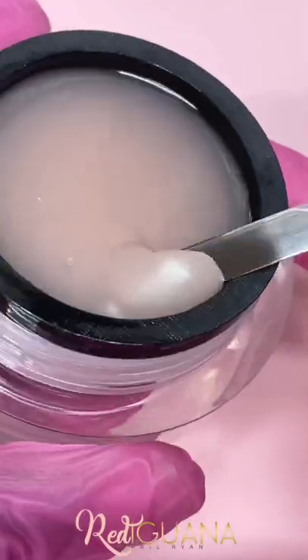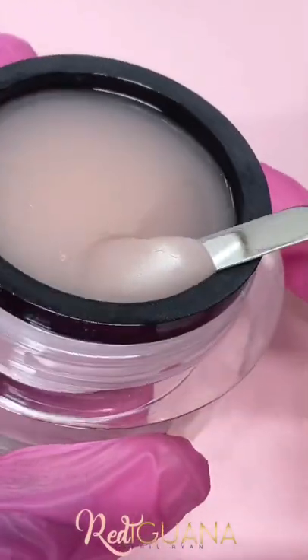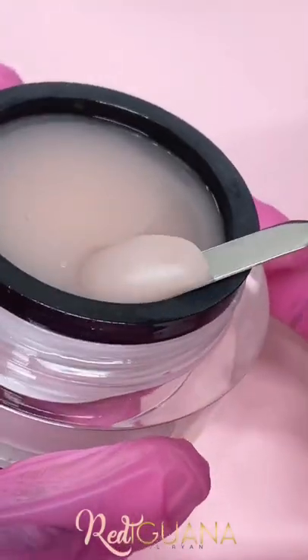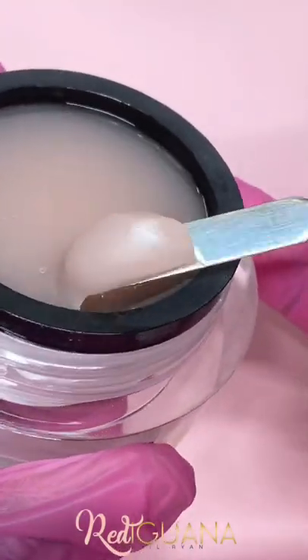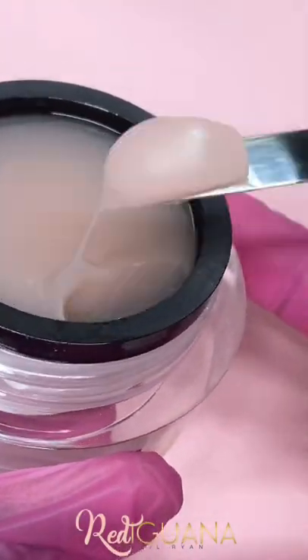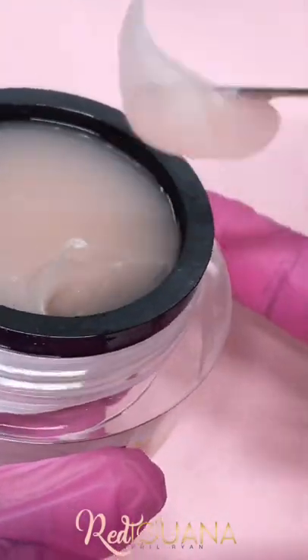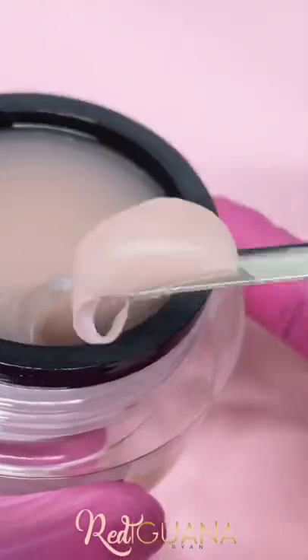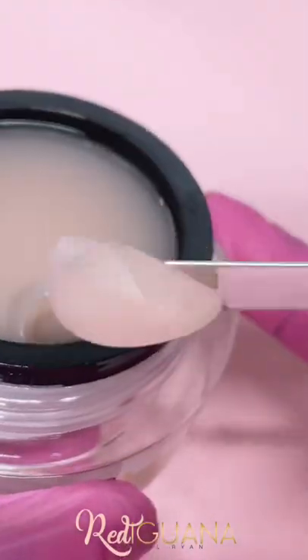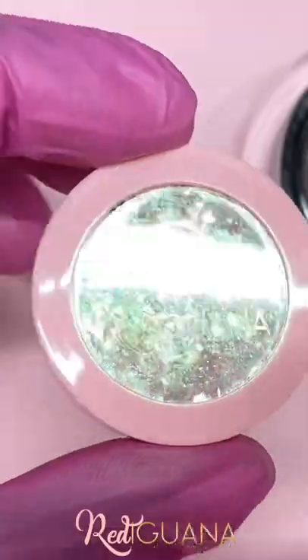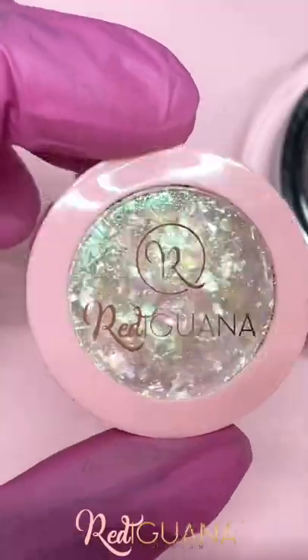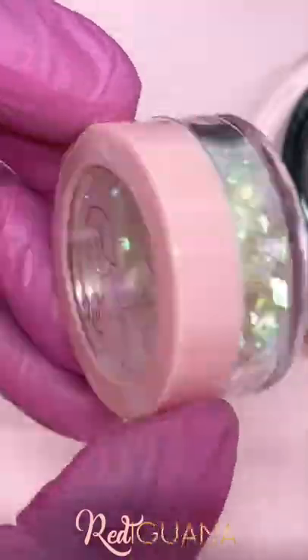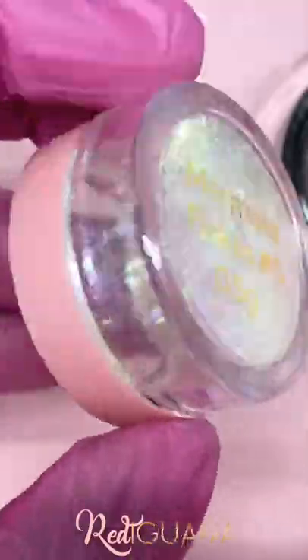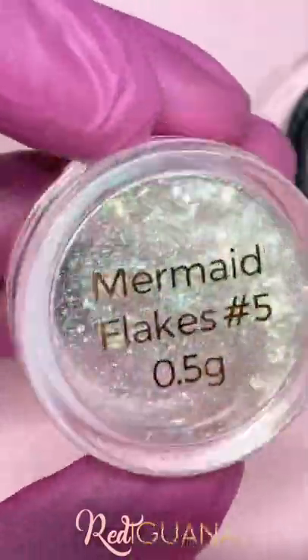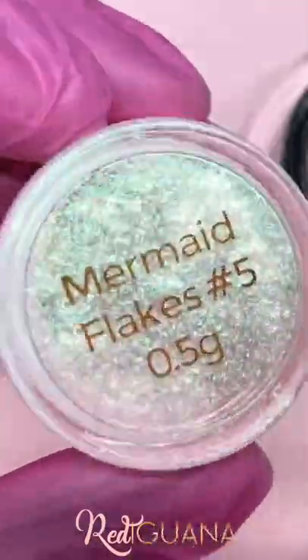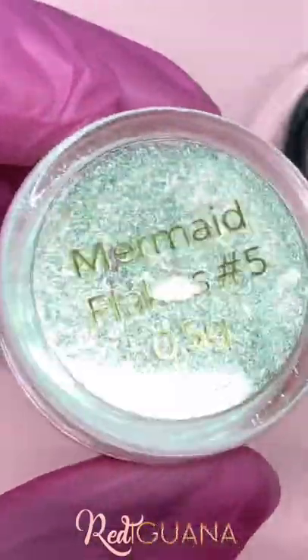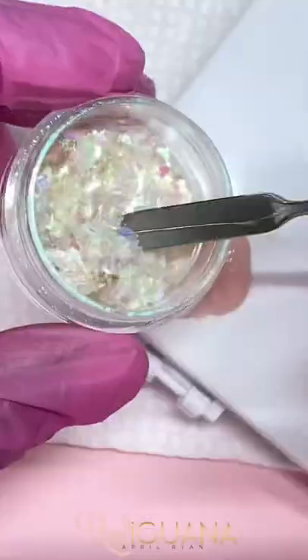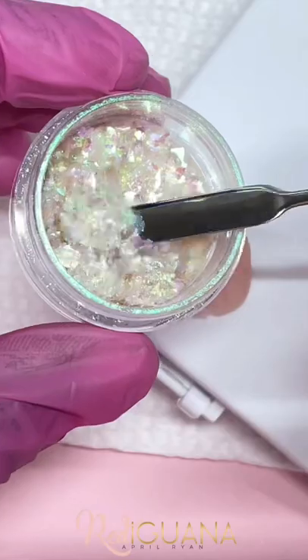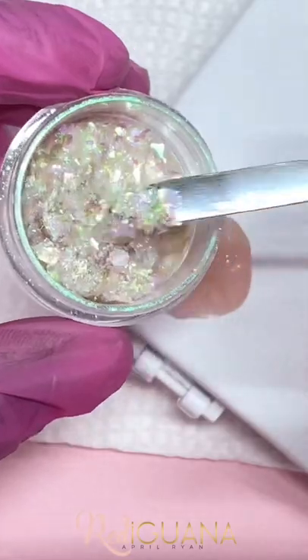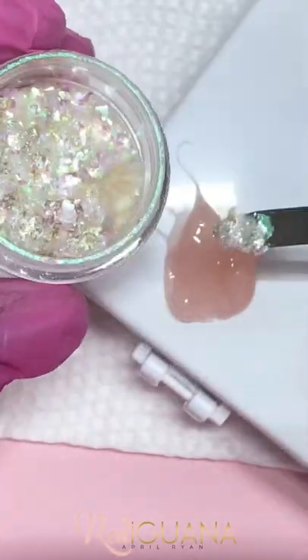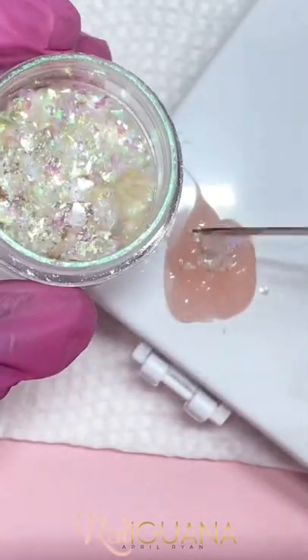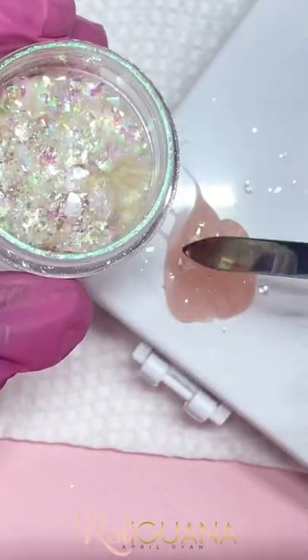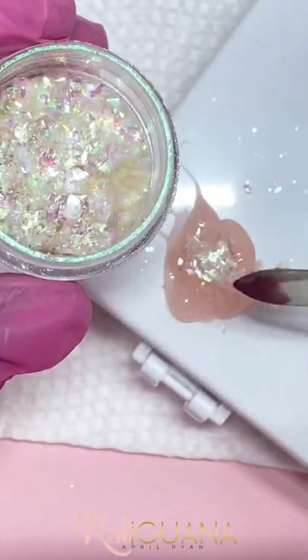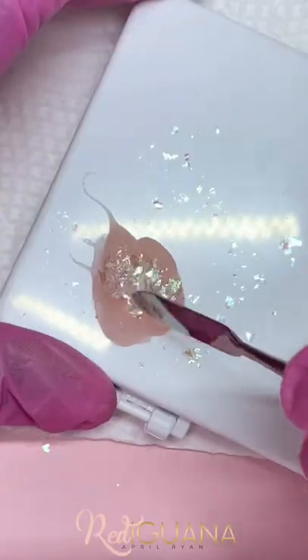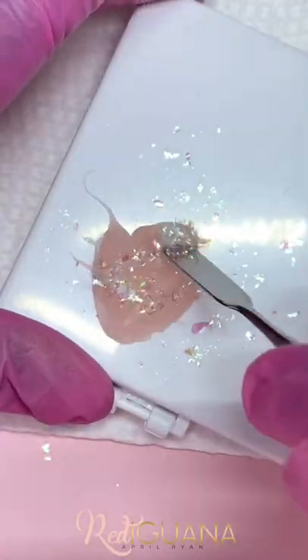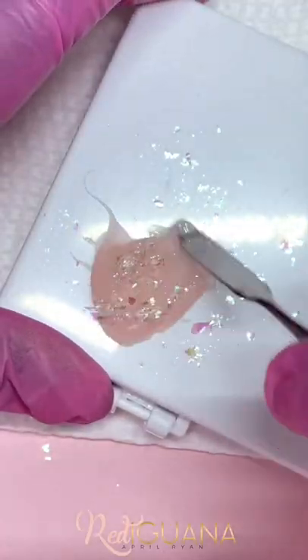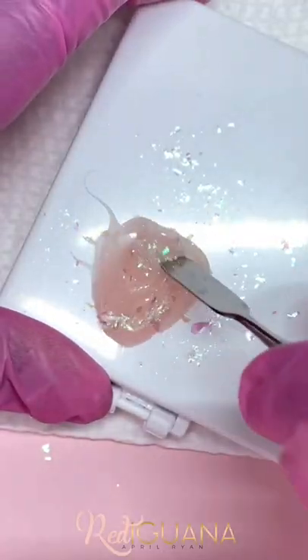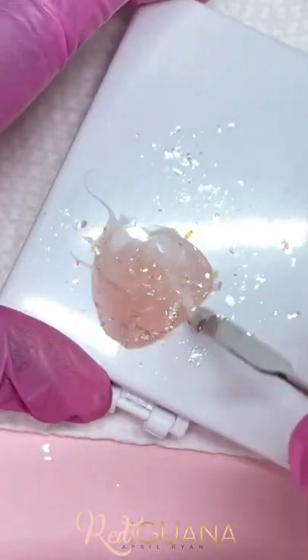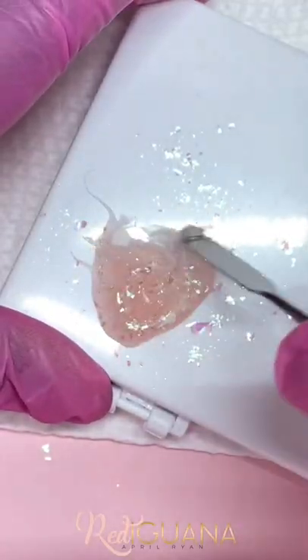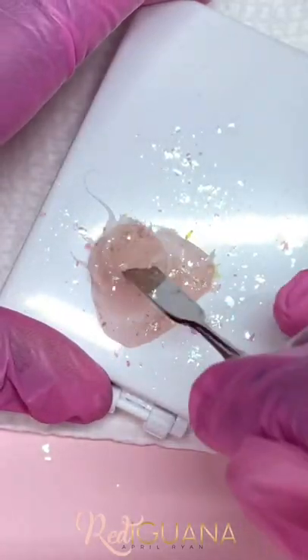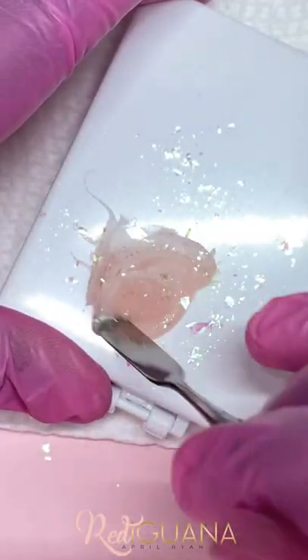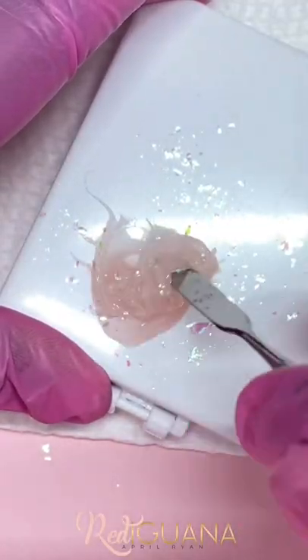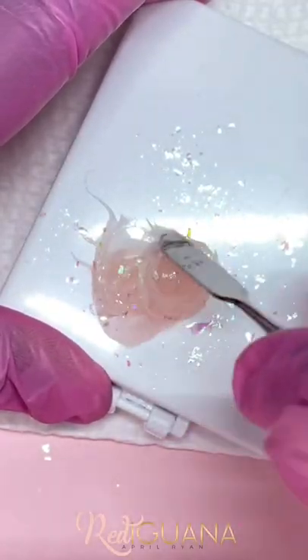Taking our ready guana spatula to scoop out our Acrygel formula, she places and mixes in our pretty mermaid flakes number five. Stir the mixture until the flakes are uniform.